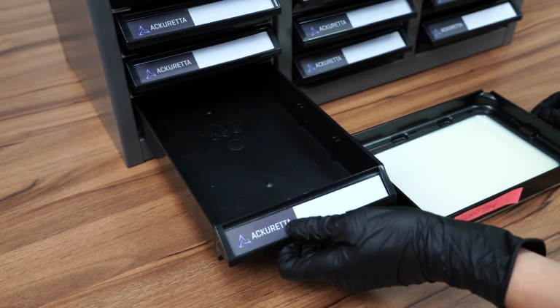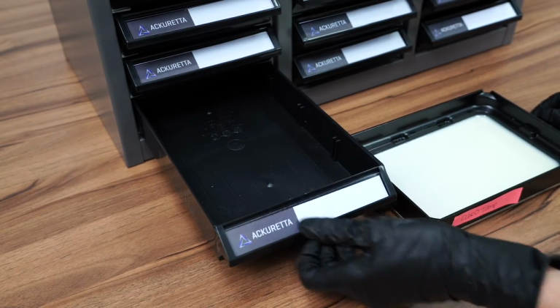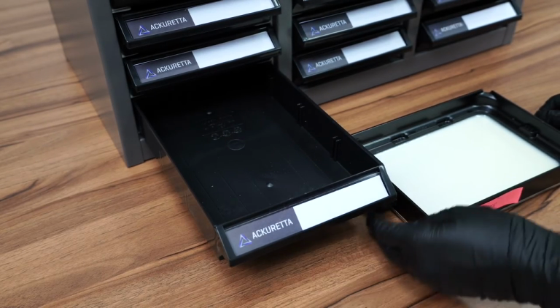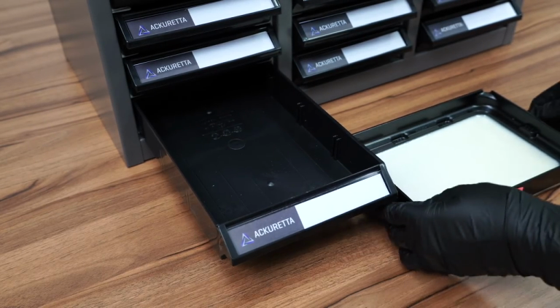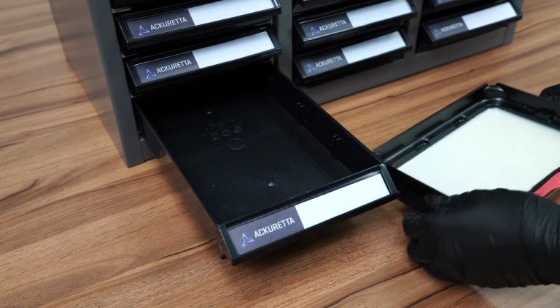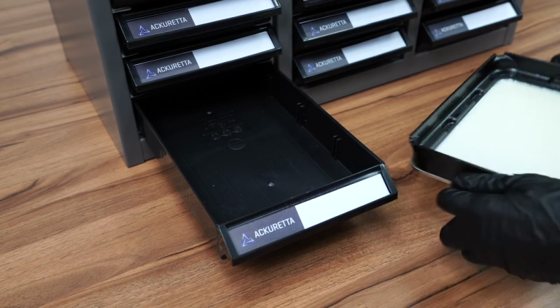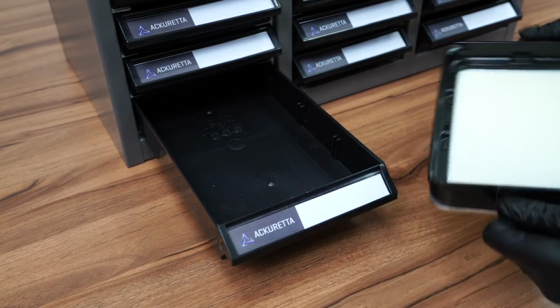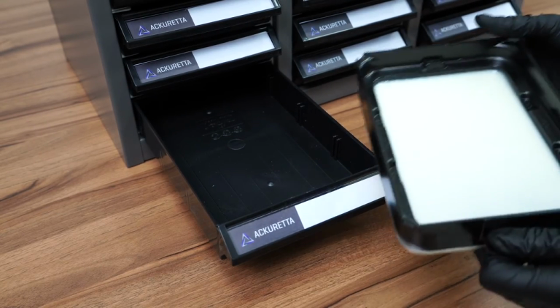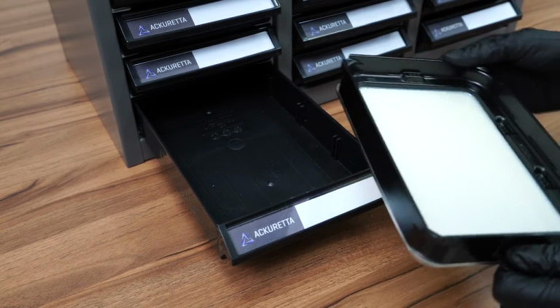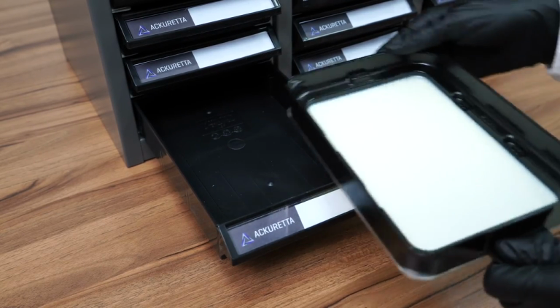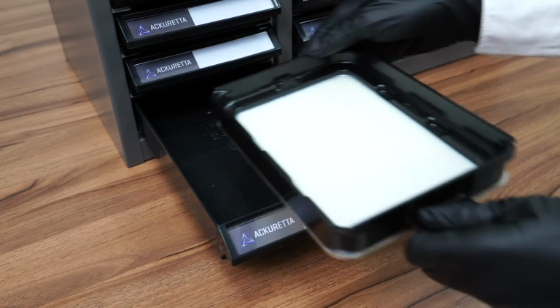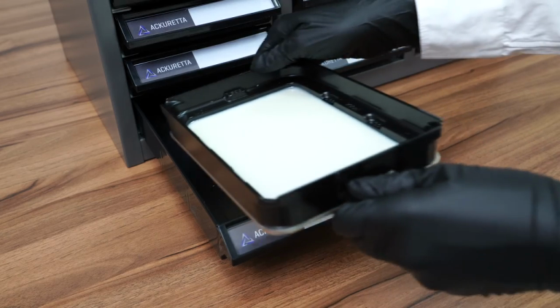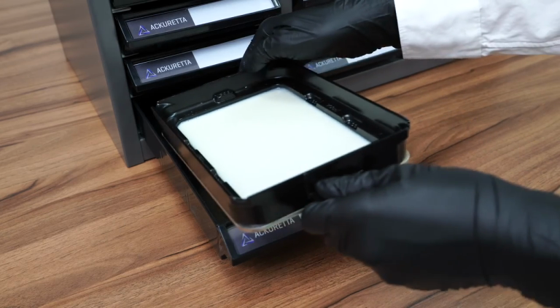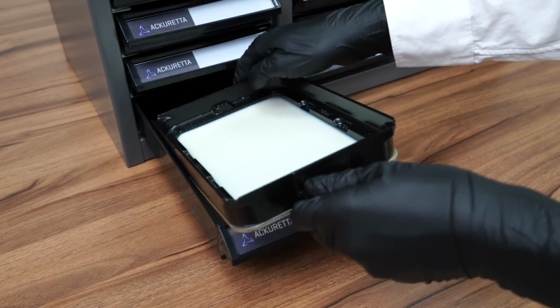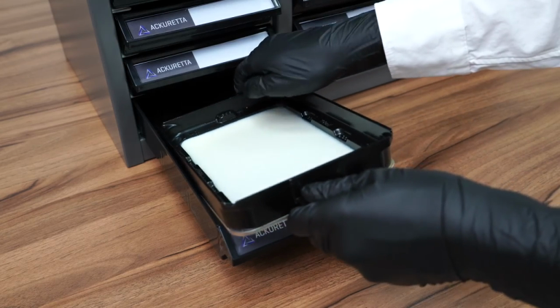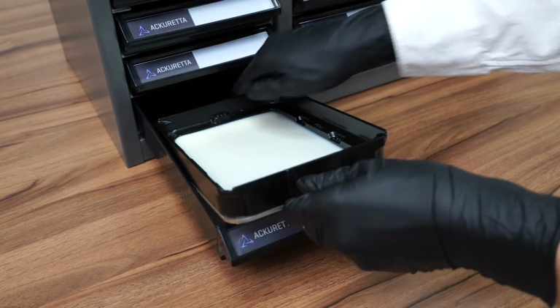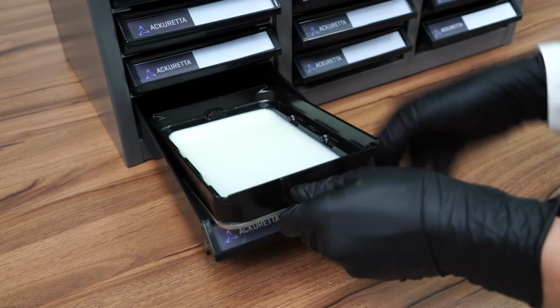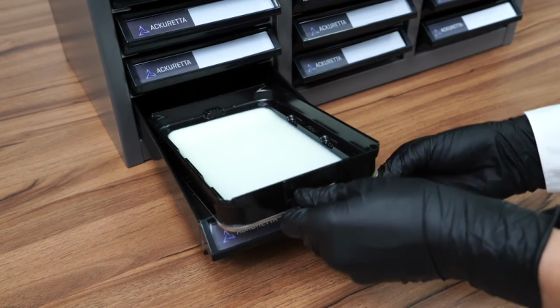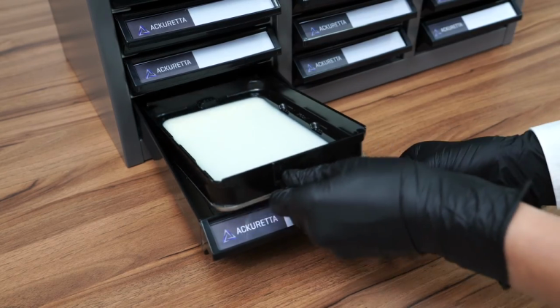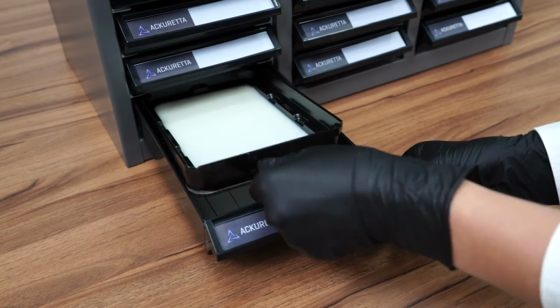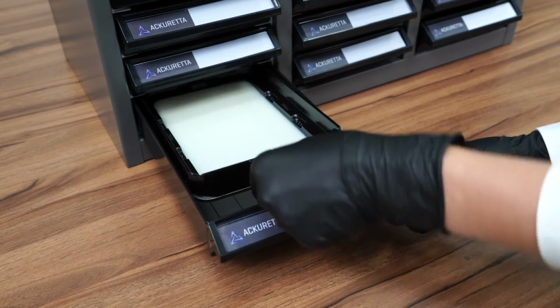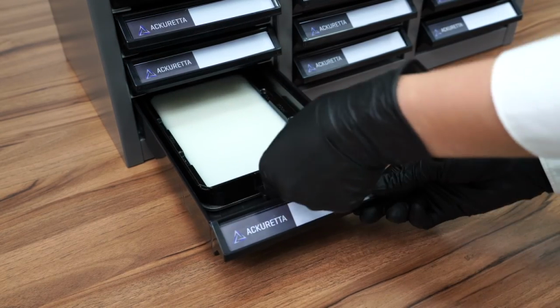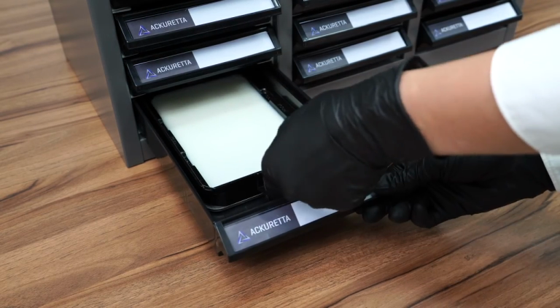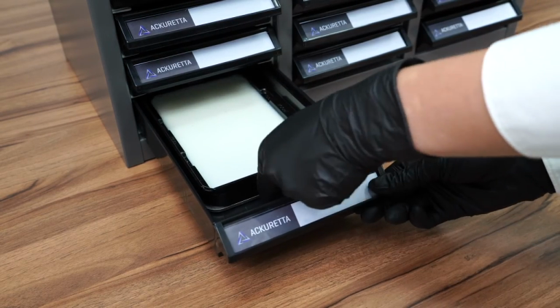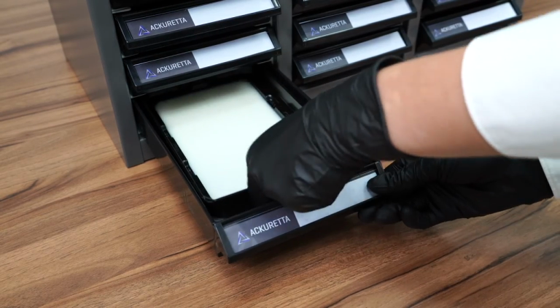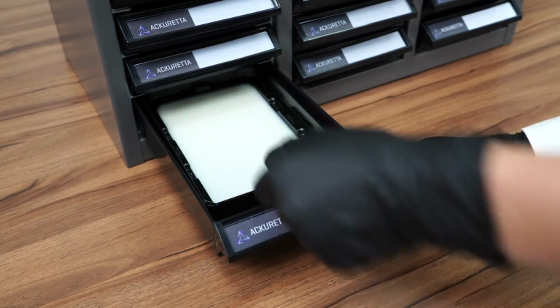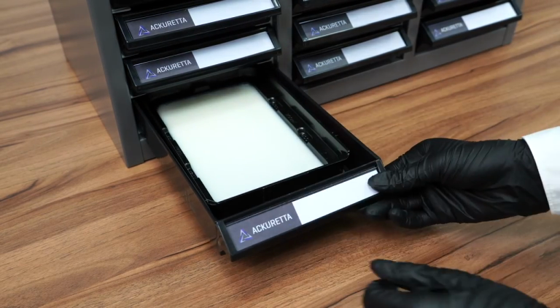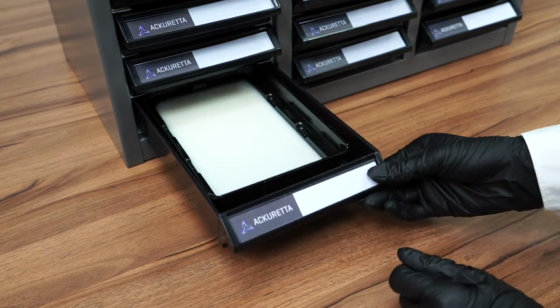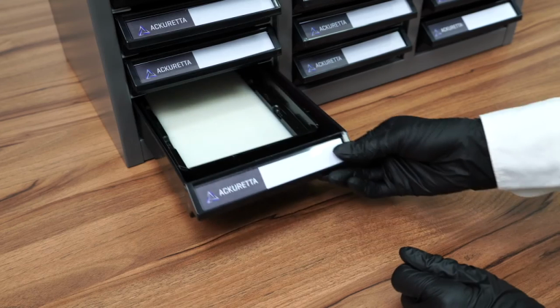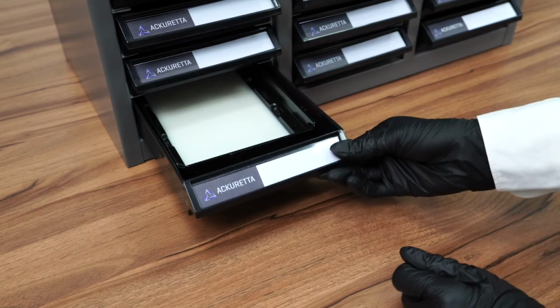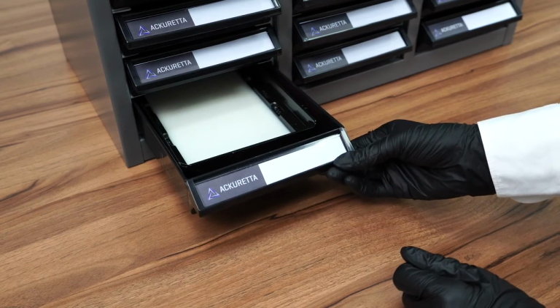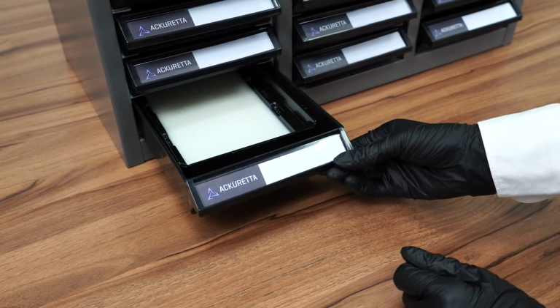You can see here these drawers fit our vats perfectly. This way we can avoid any unnecessary movement.